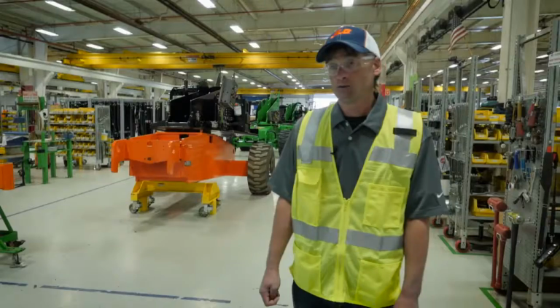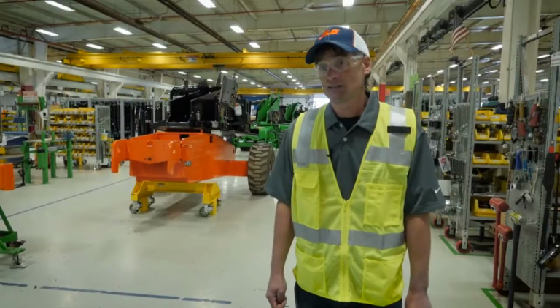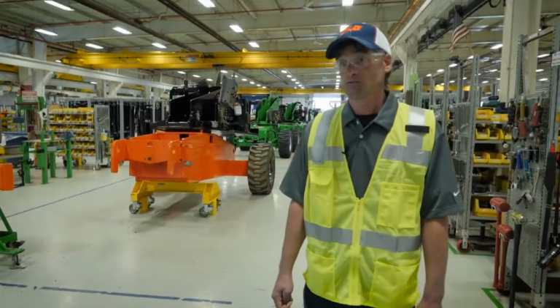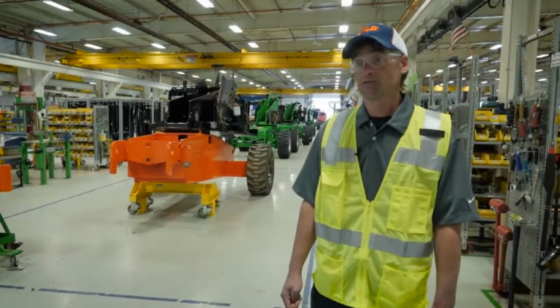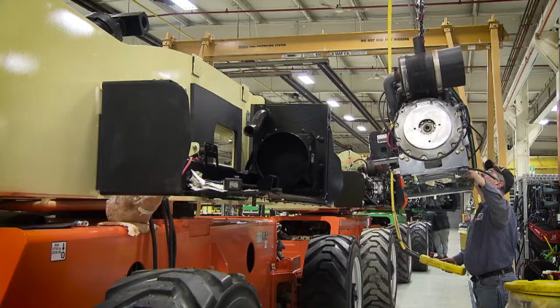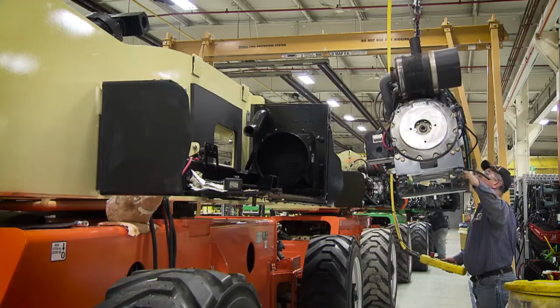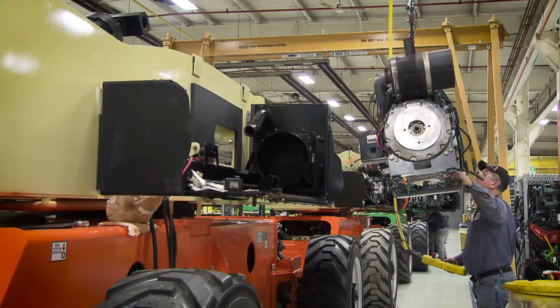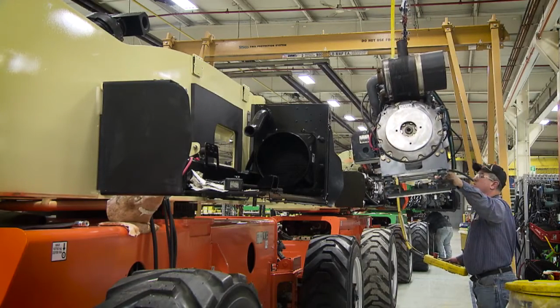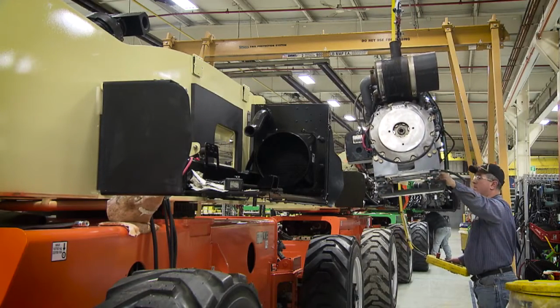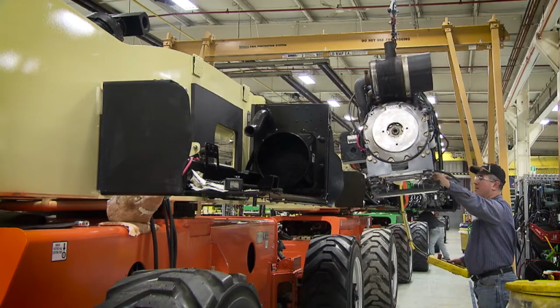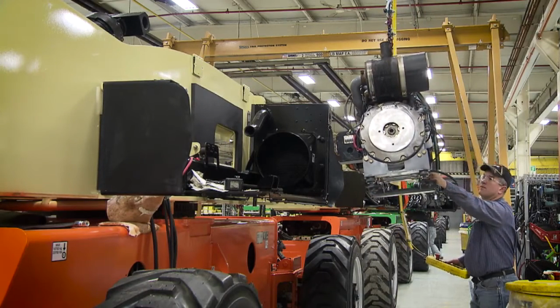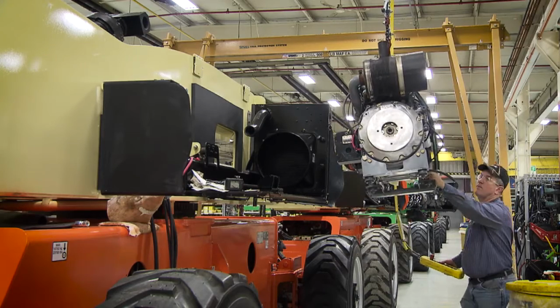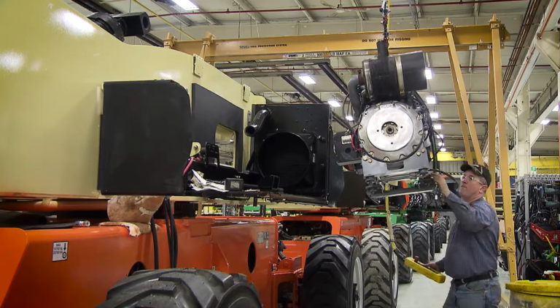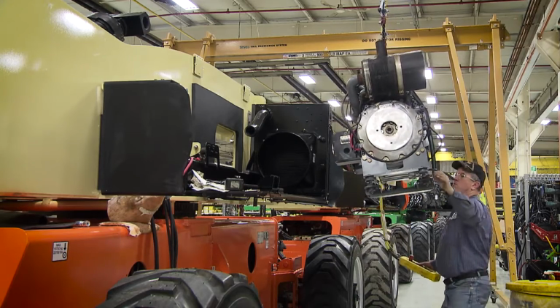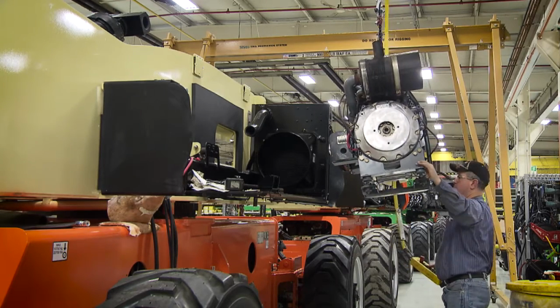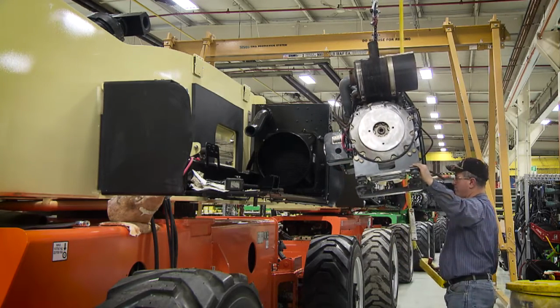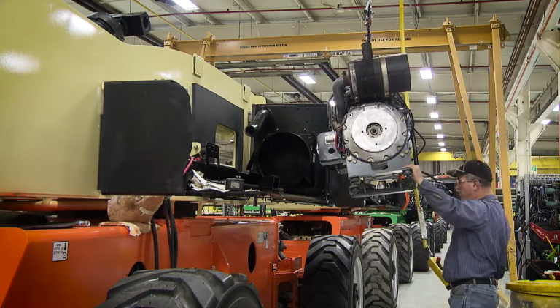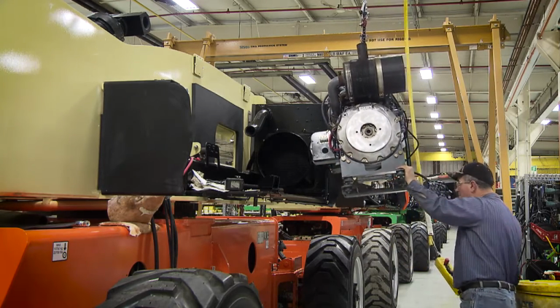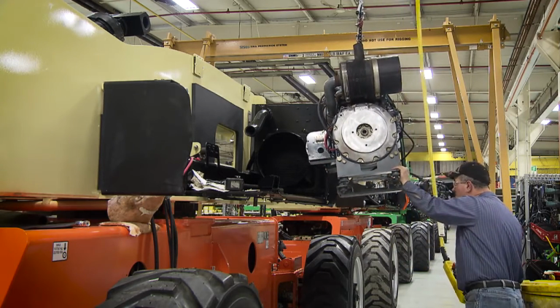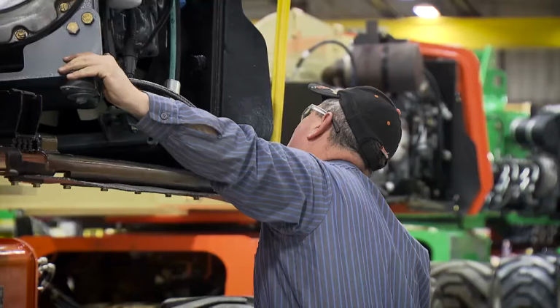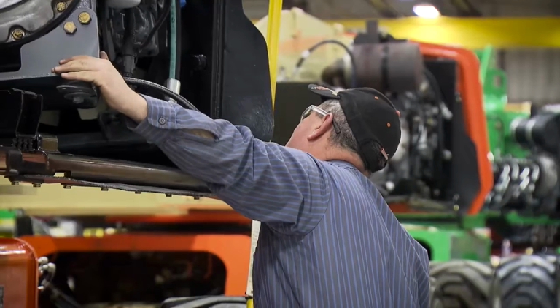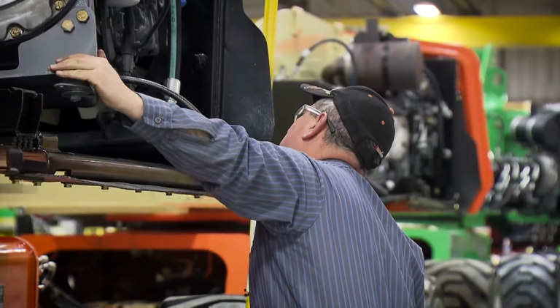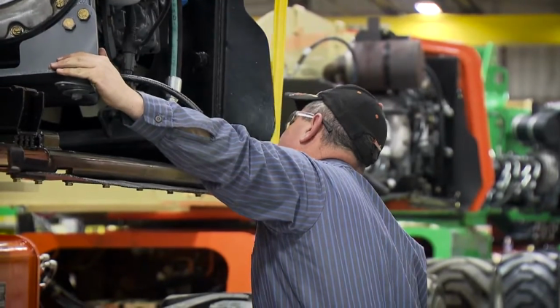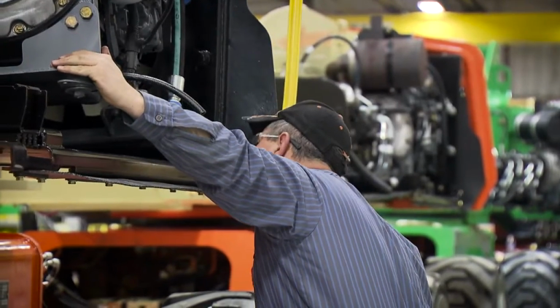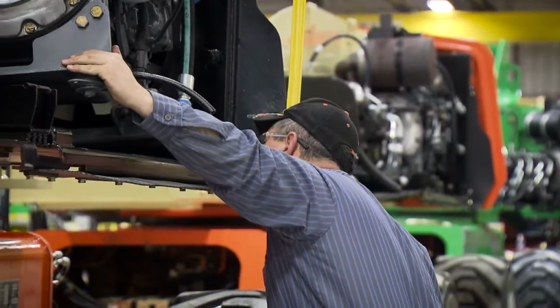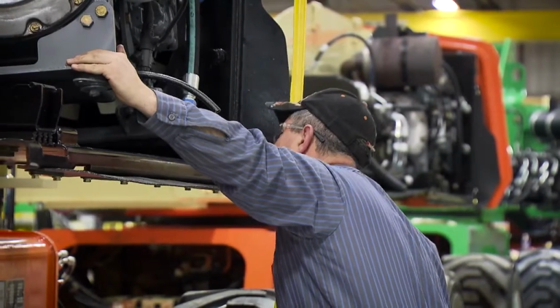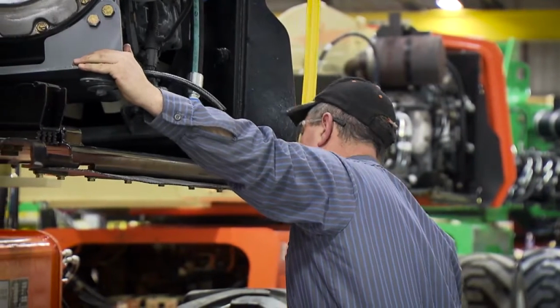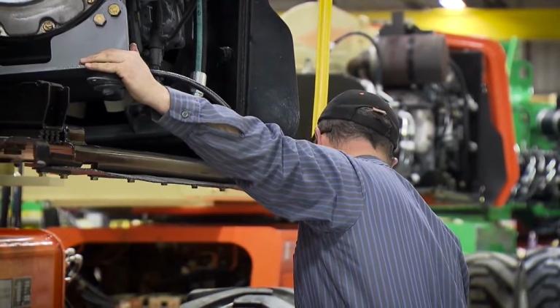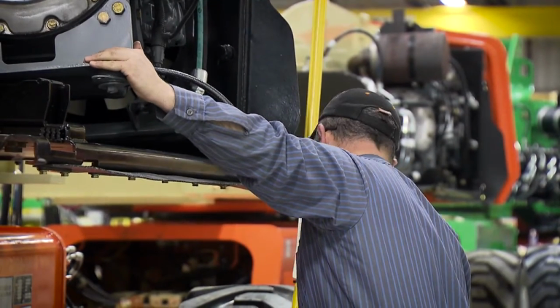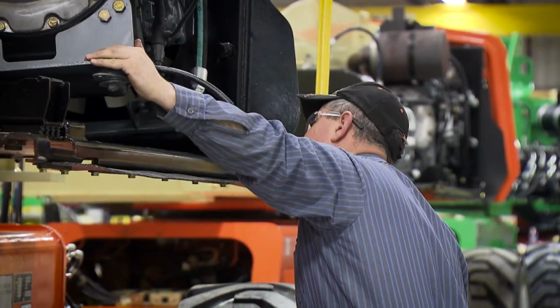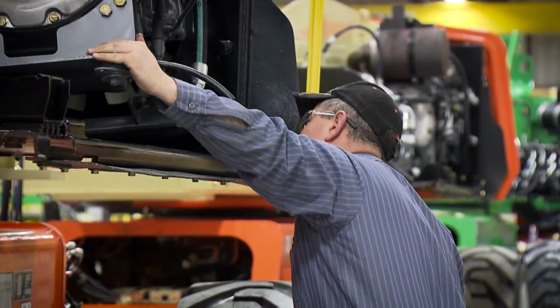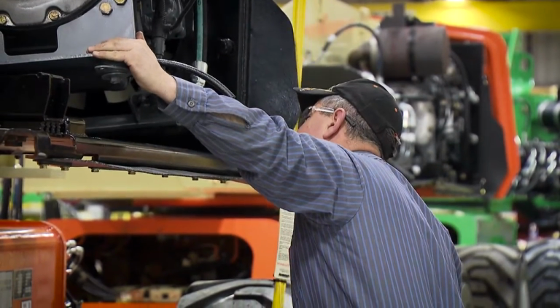When you go to Station 3 on the reconditioning line, we install our engine. We install oil polars on all machines. We also rebuild our hydraulic tanks there, install a new fuel tank, and wire the engine.